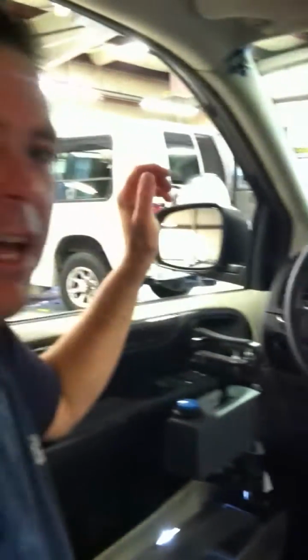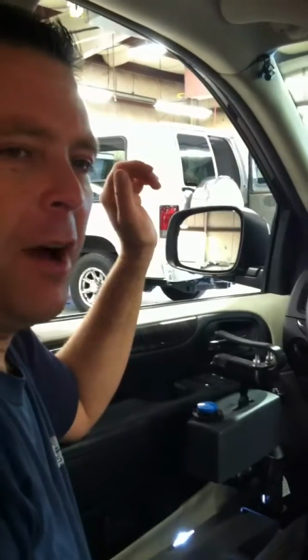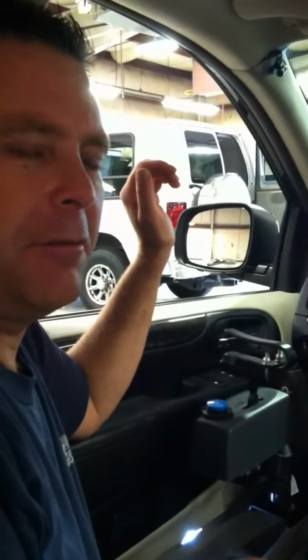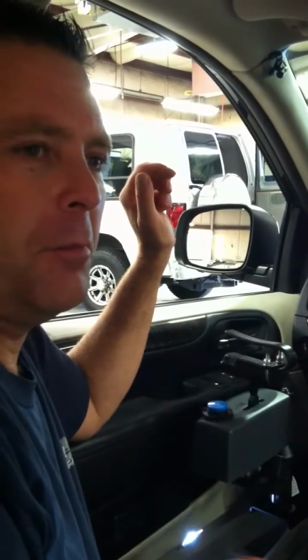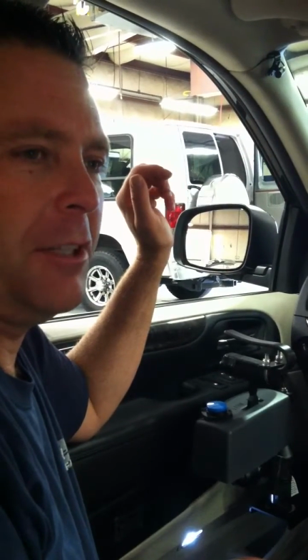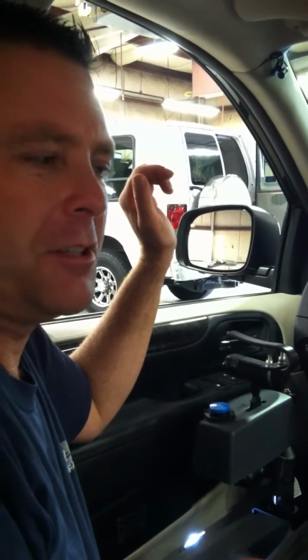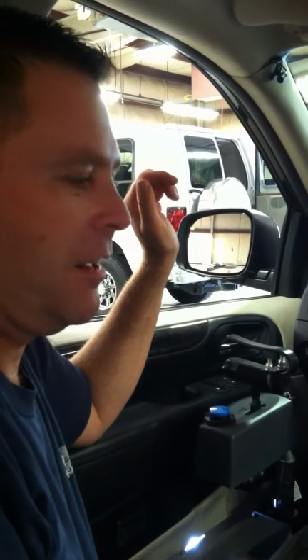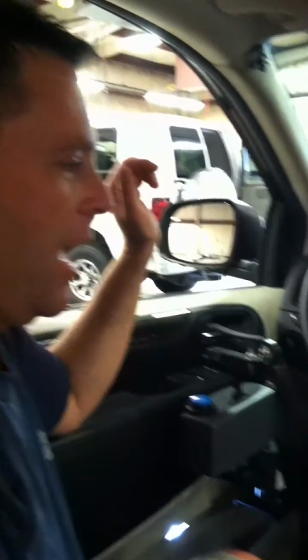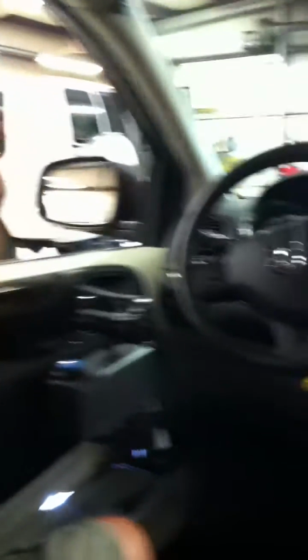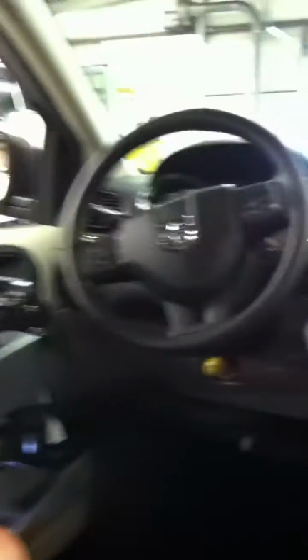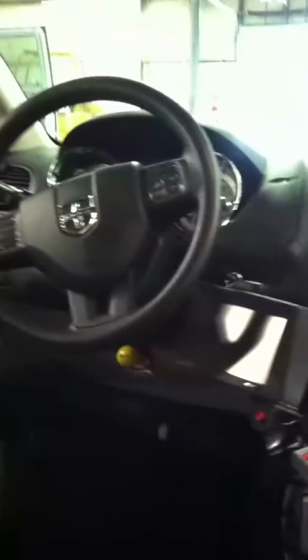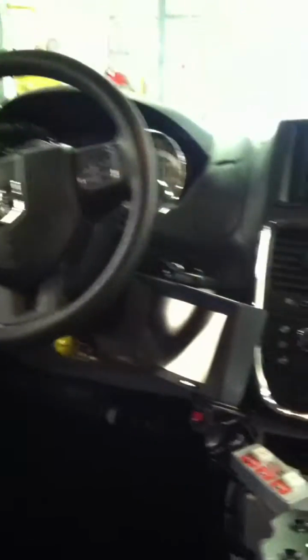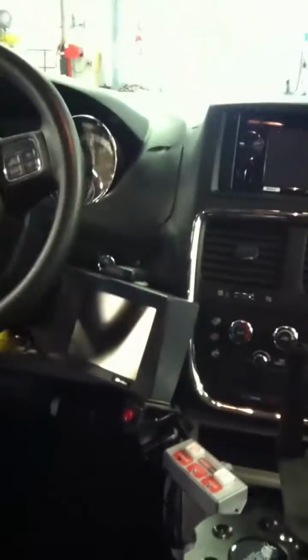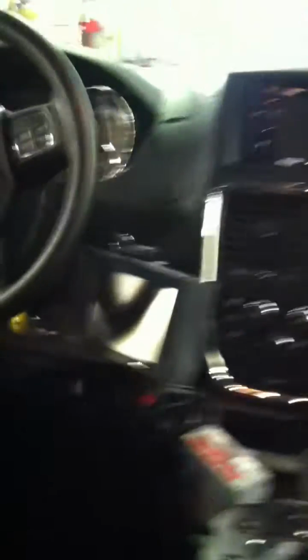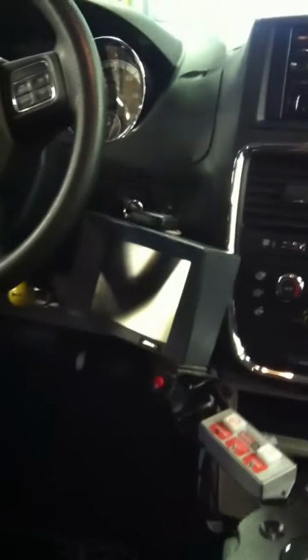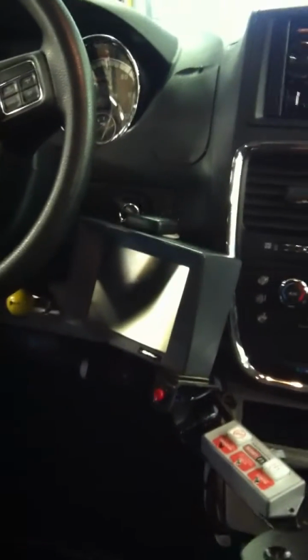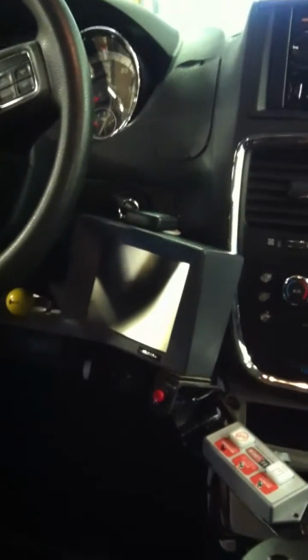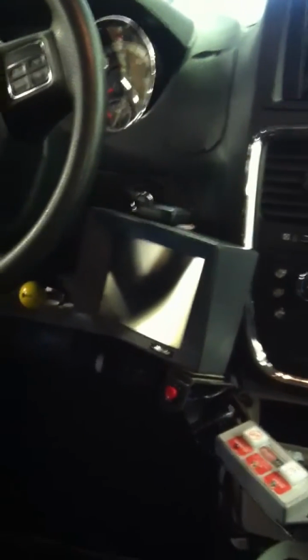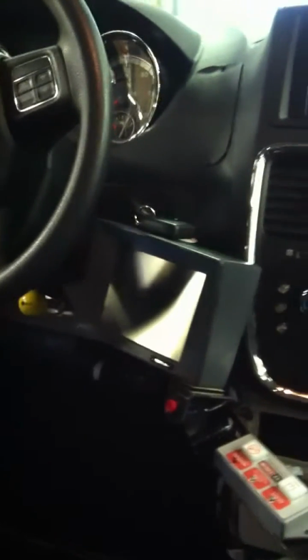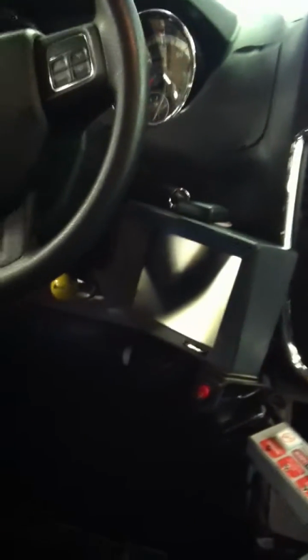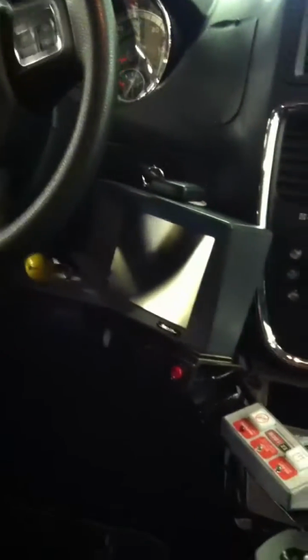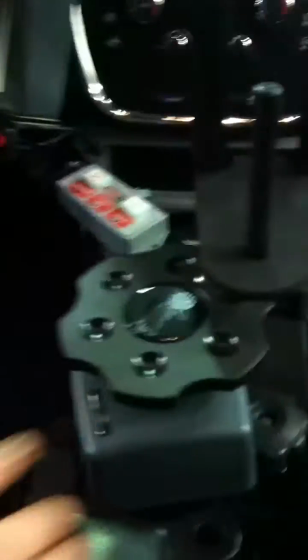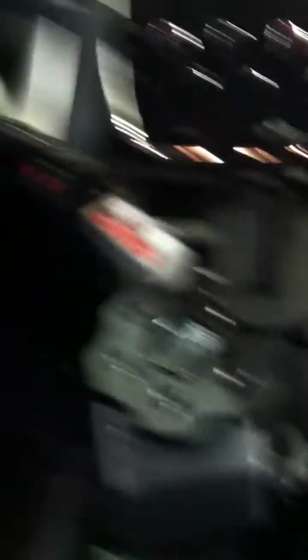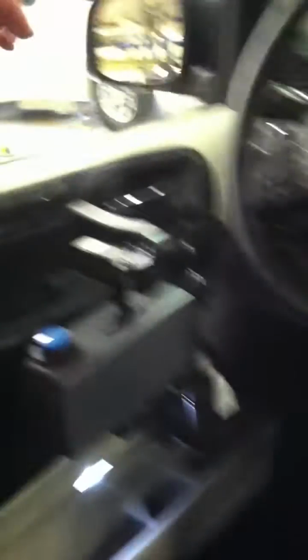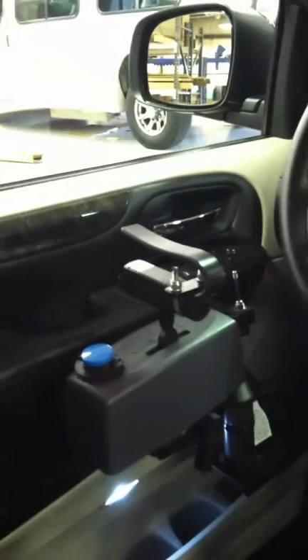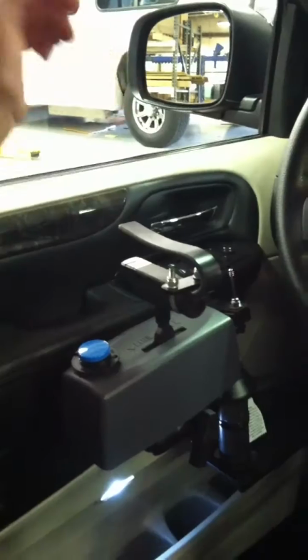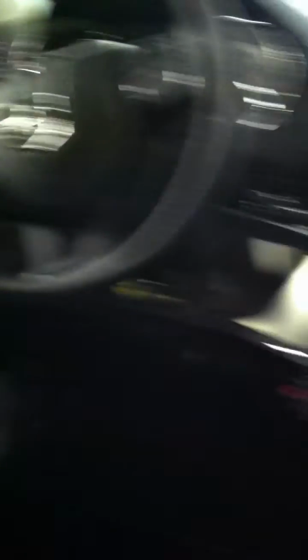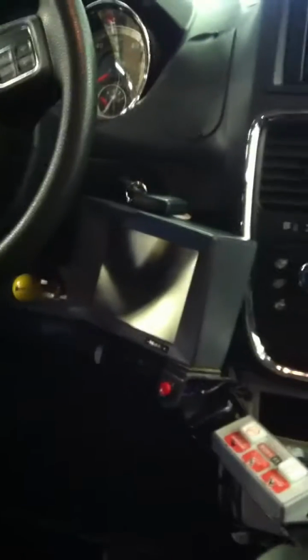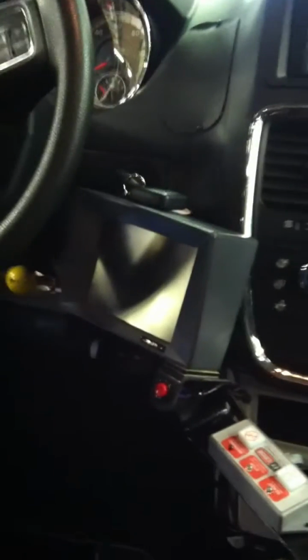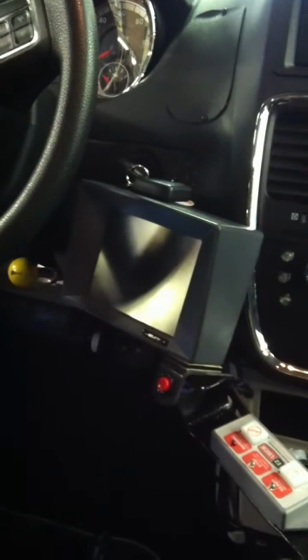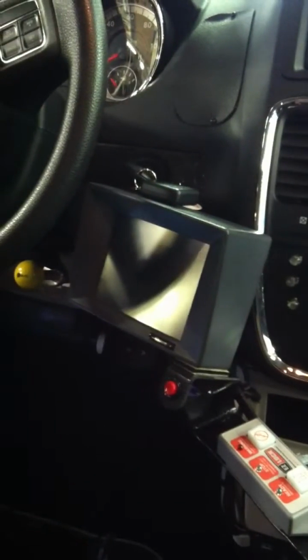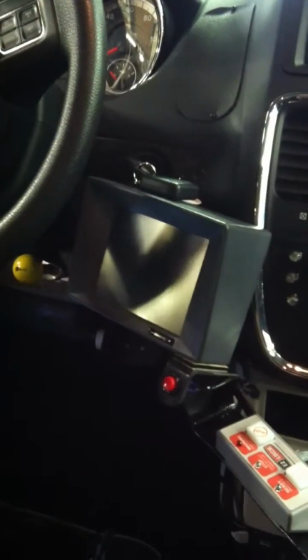Hello, I'm Pat from Mobility Supercenter and this is a new install that I've done. It's an AVIT with WL, which means a wheel and lever system. Let me show you how it works.